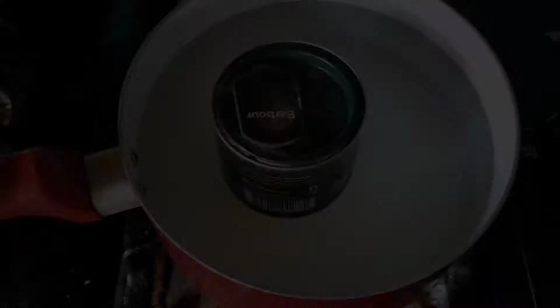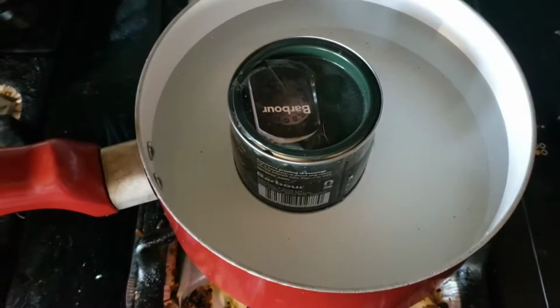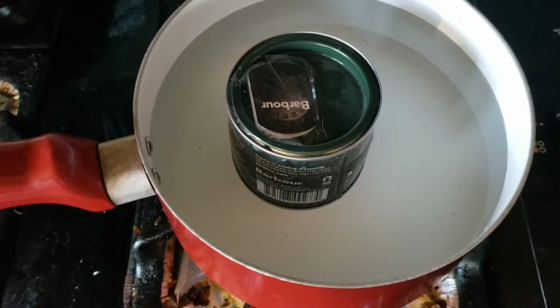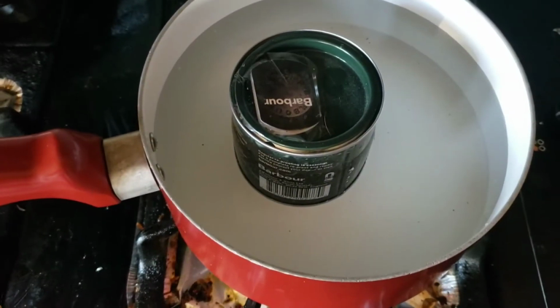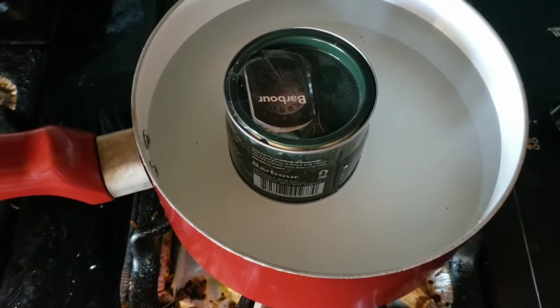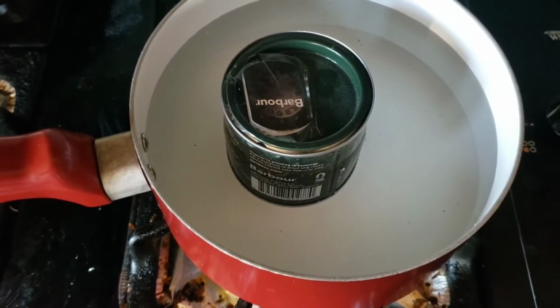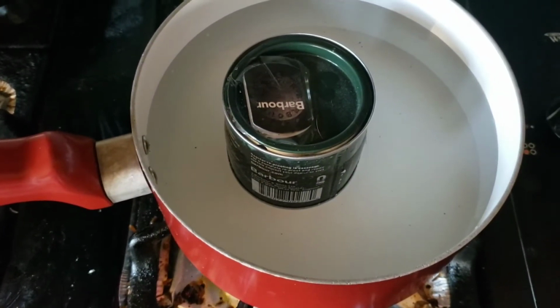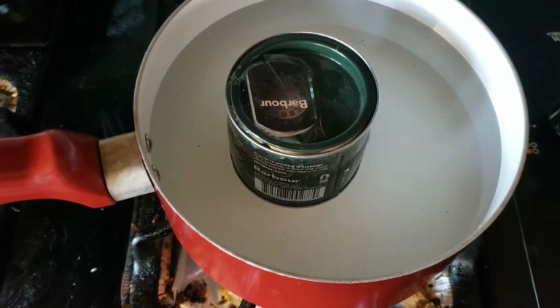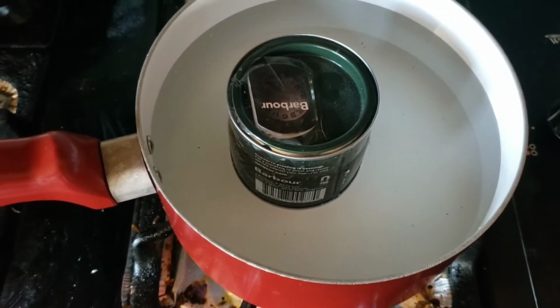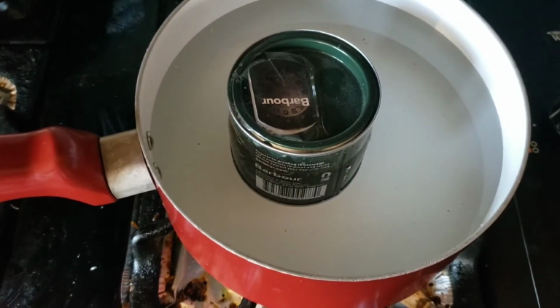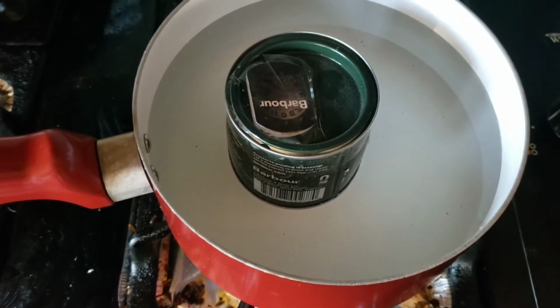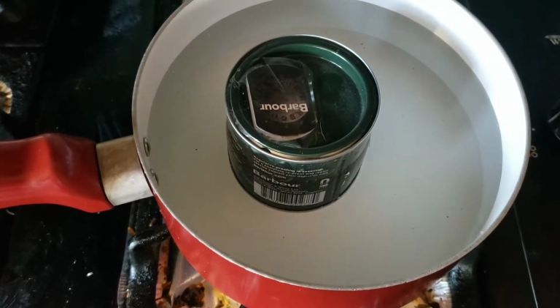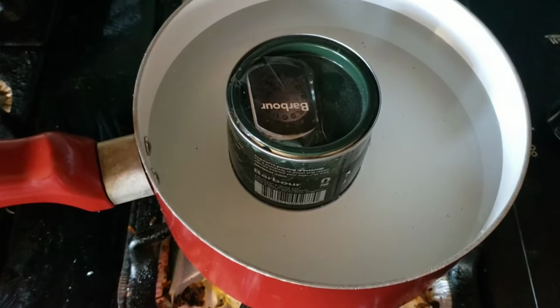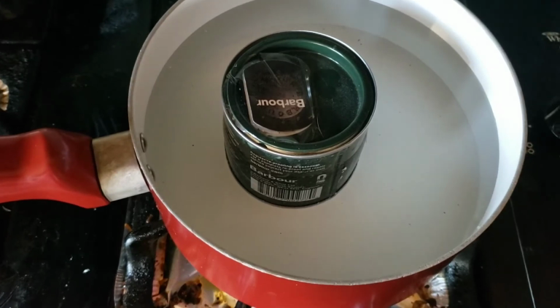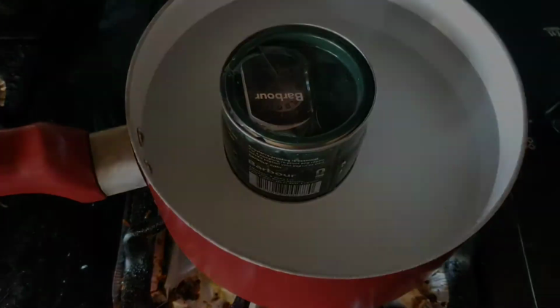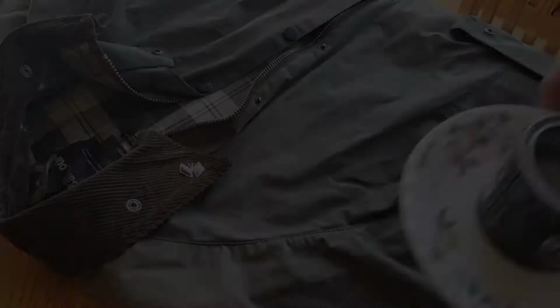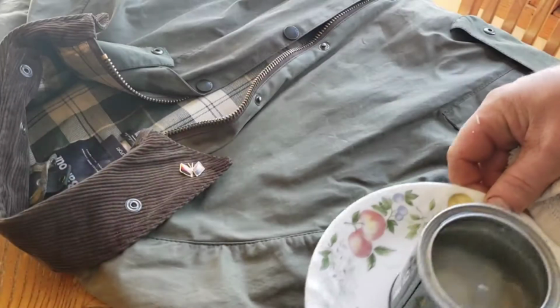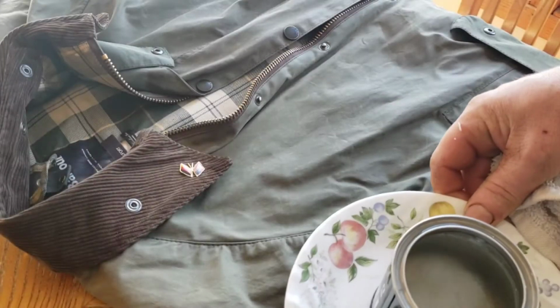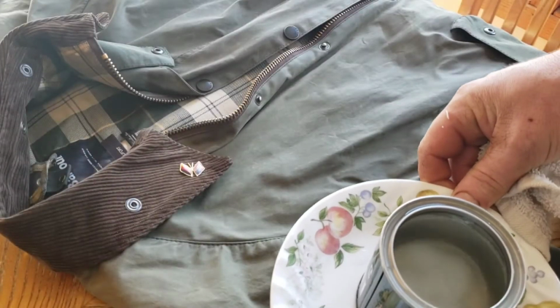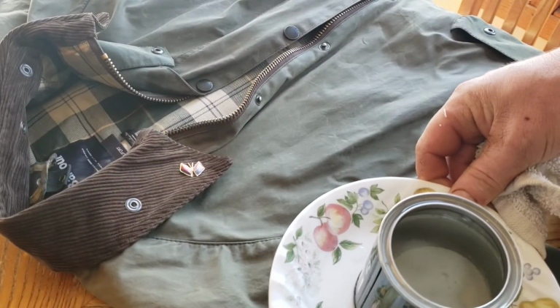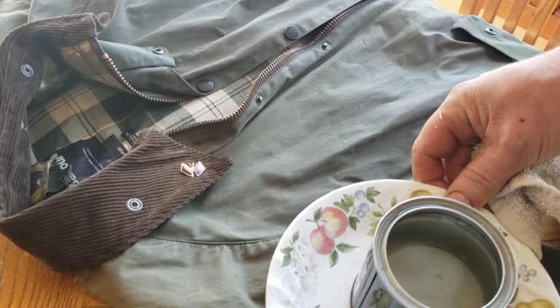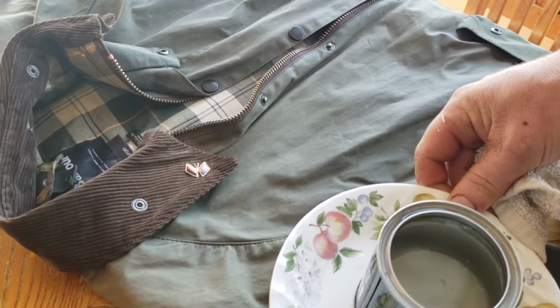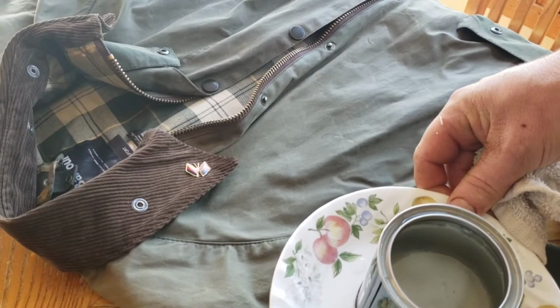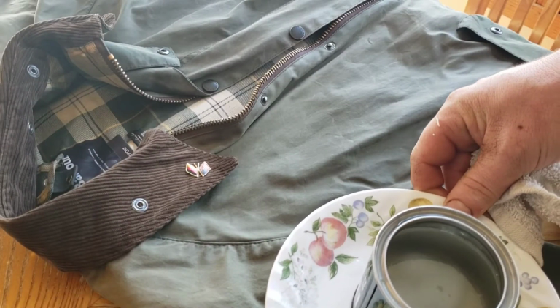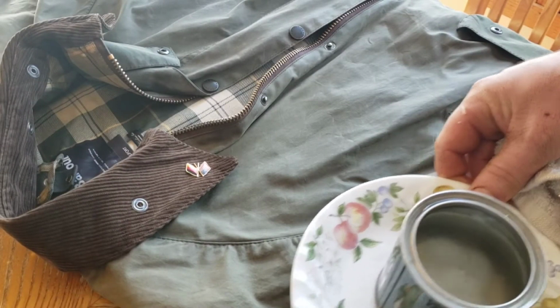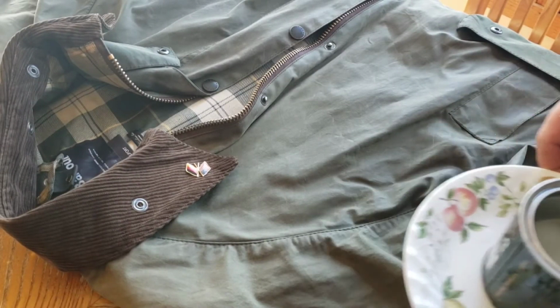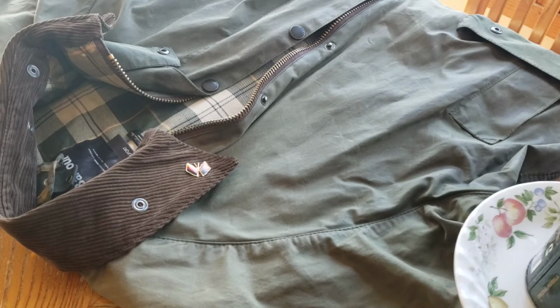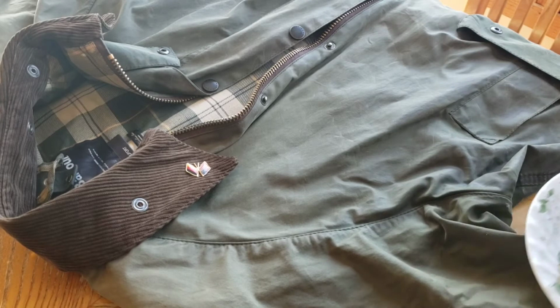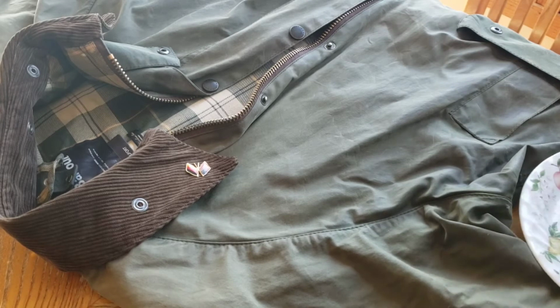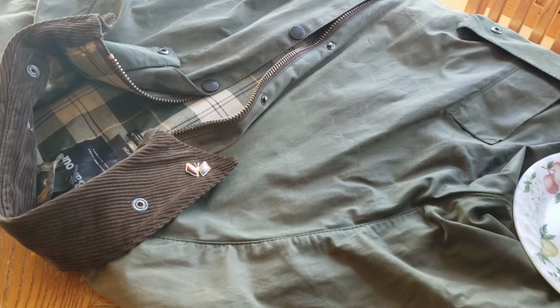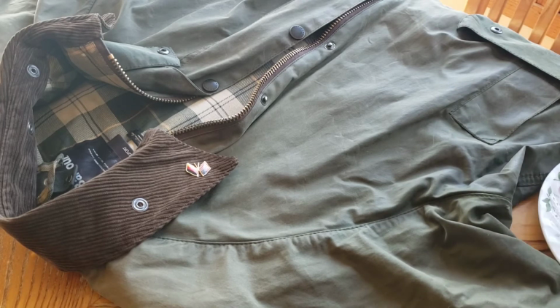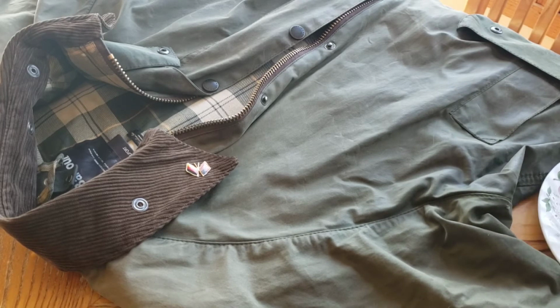I'm warming up the dressing on the stove so it gets nice and liquidy and I can spread it into the canvas. I've got the wax nice and warmed, and now I'm going to spread it in with a rag.